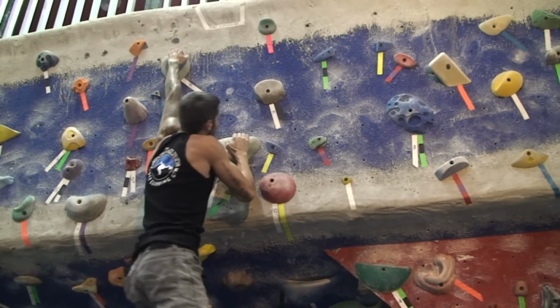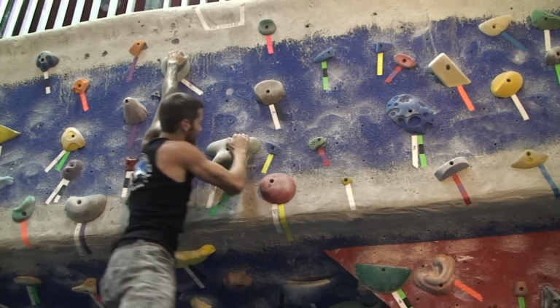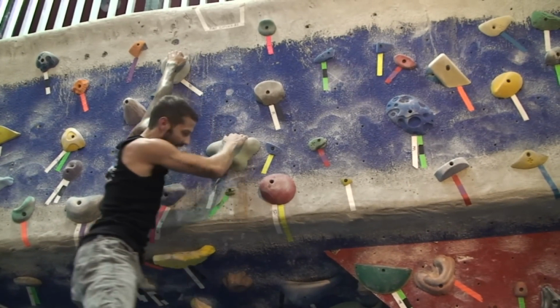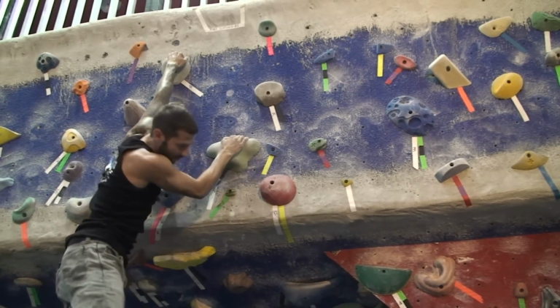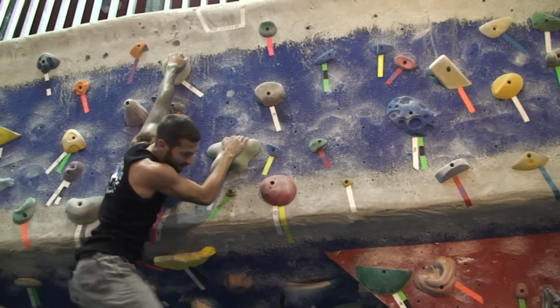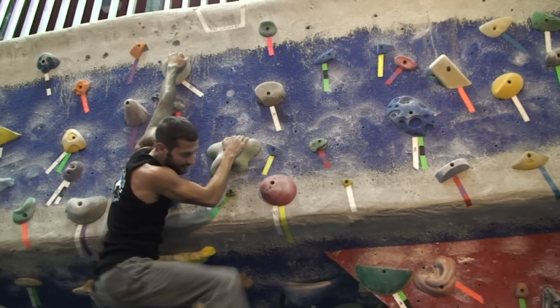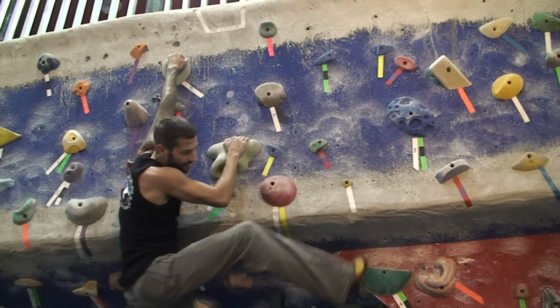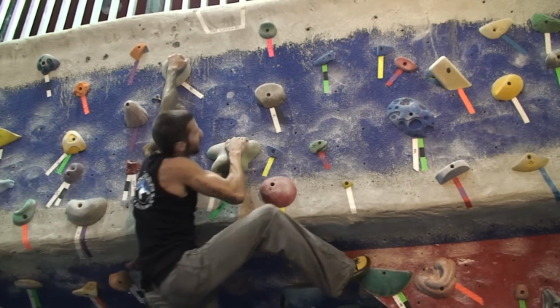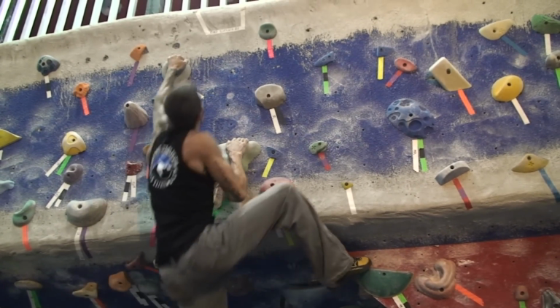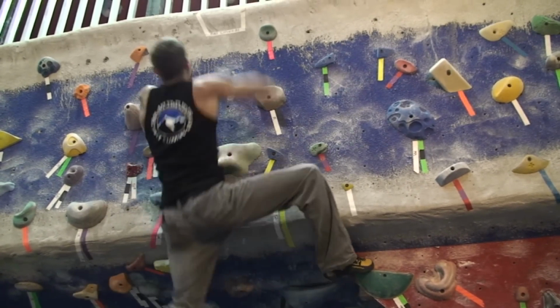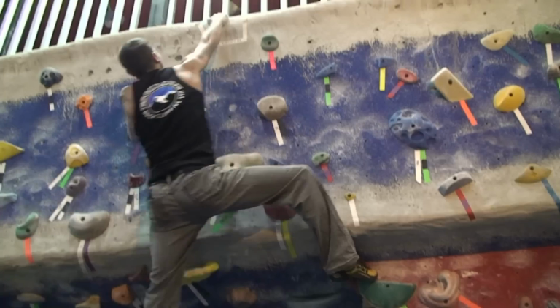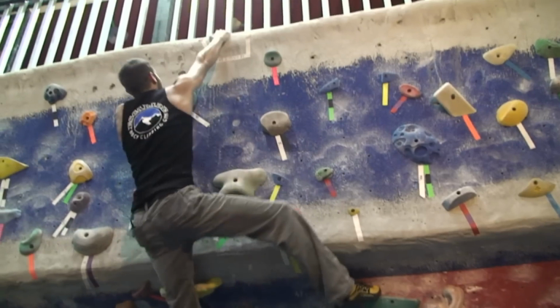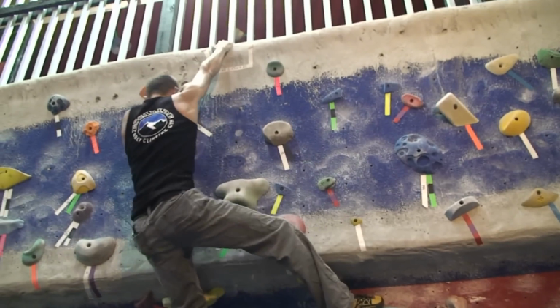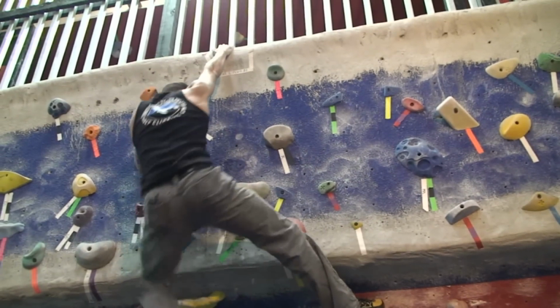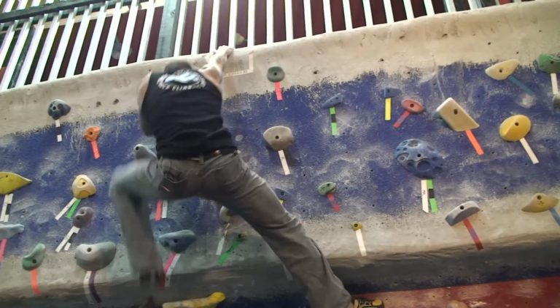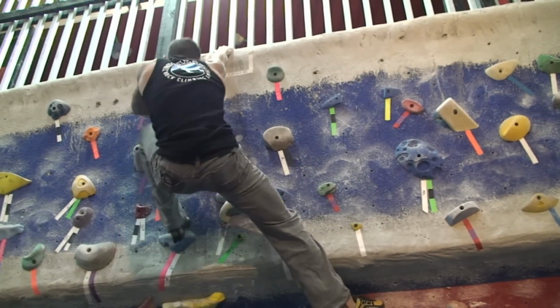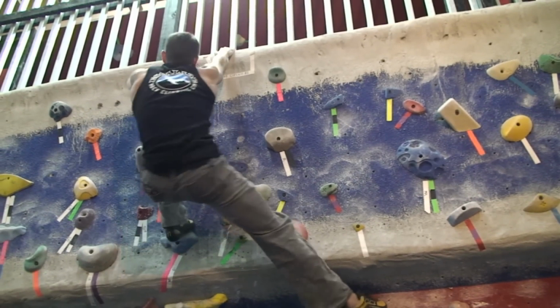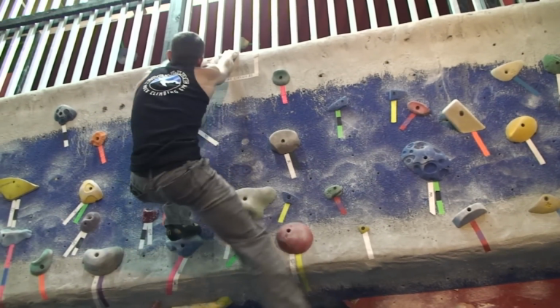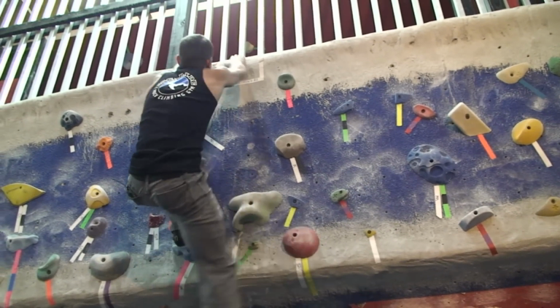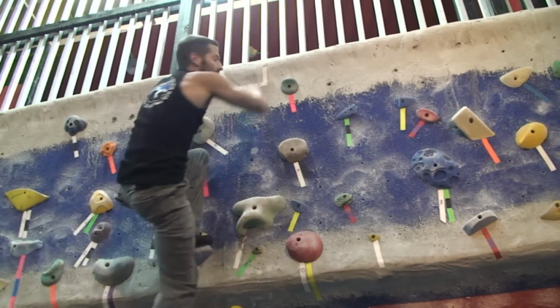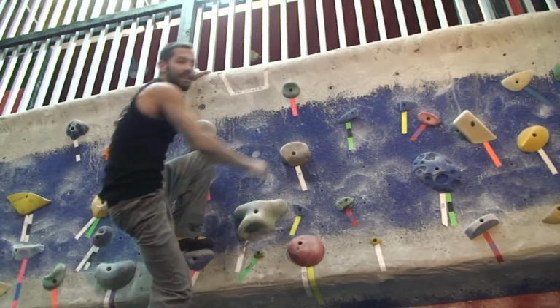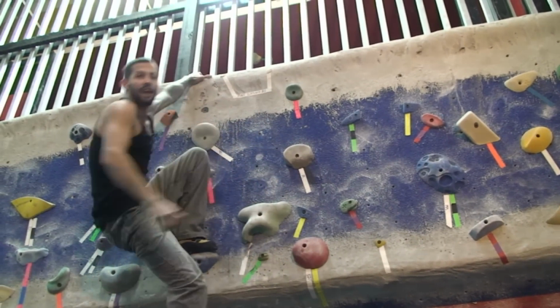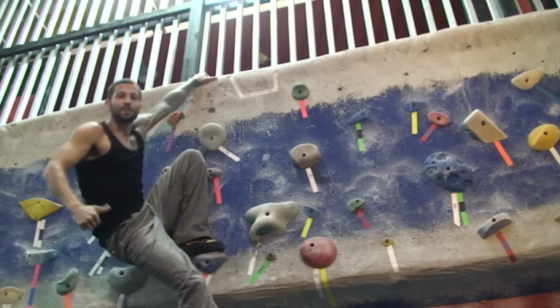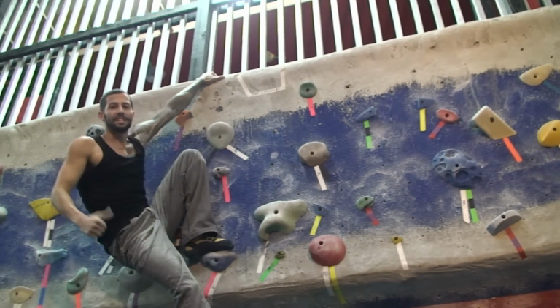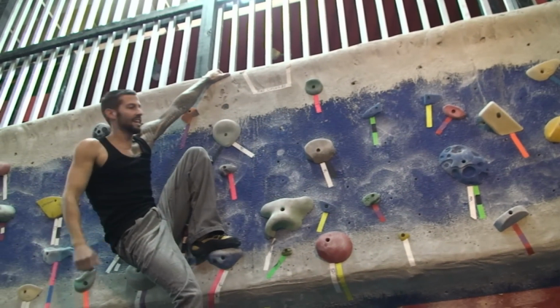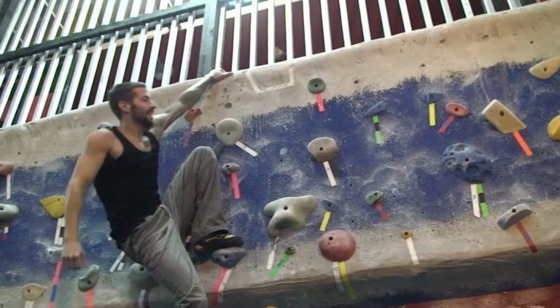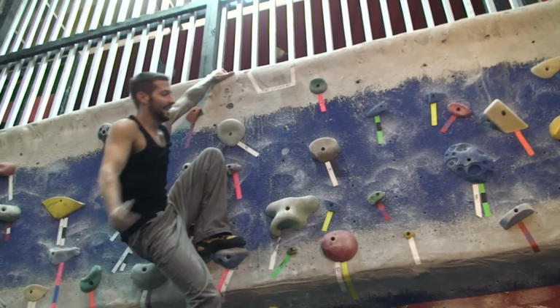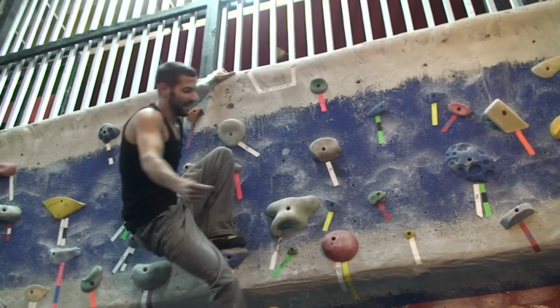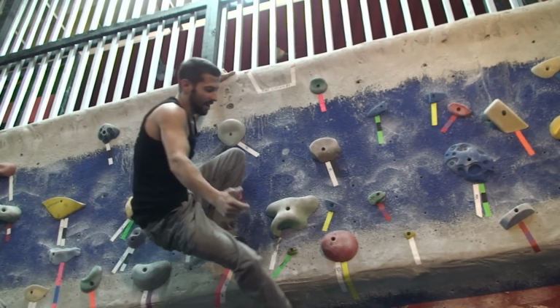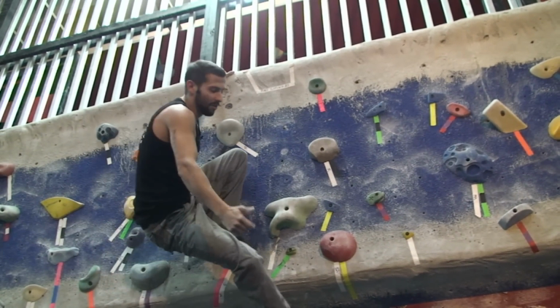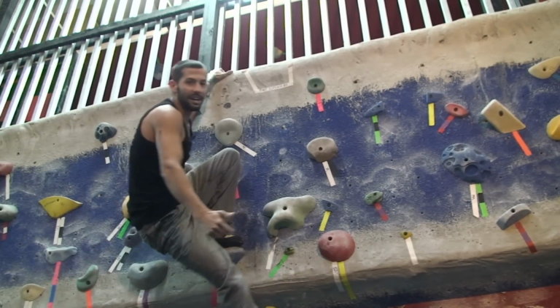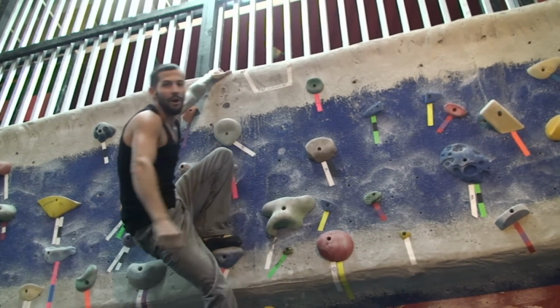Always be careful. I'm Chris Sierzant and that's how you climb an overhanging wall.